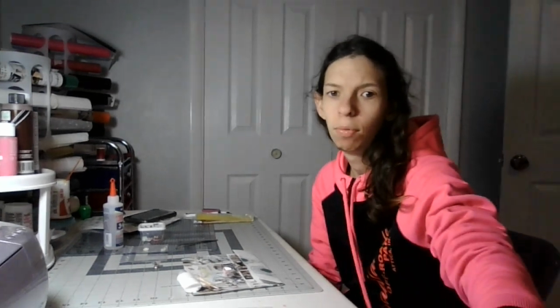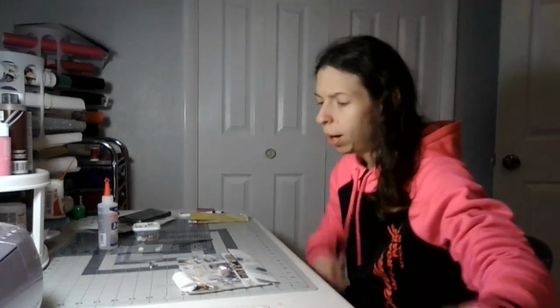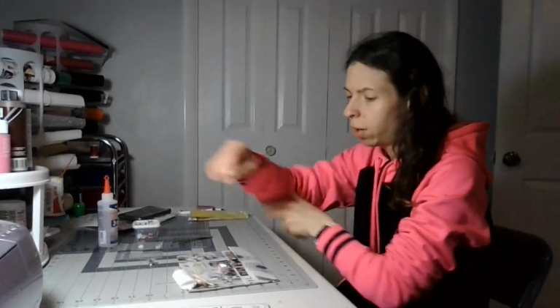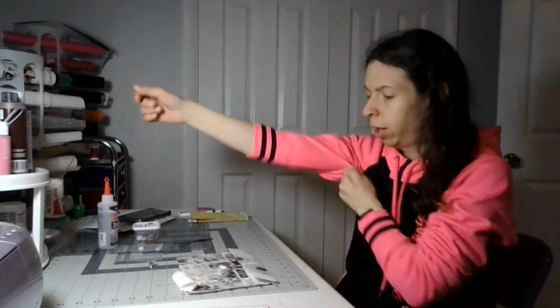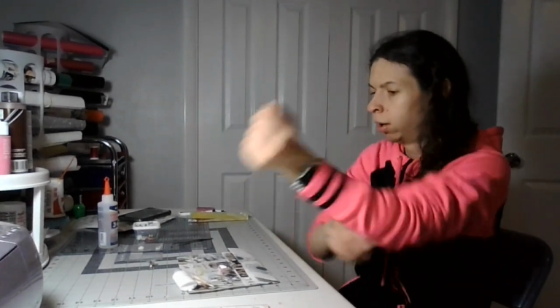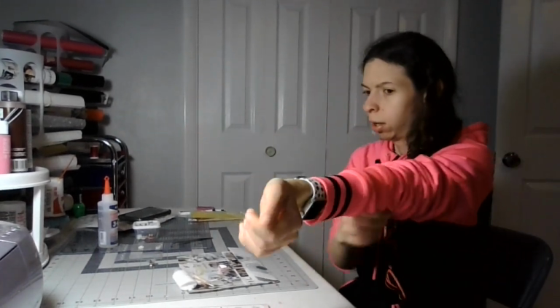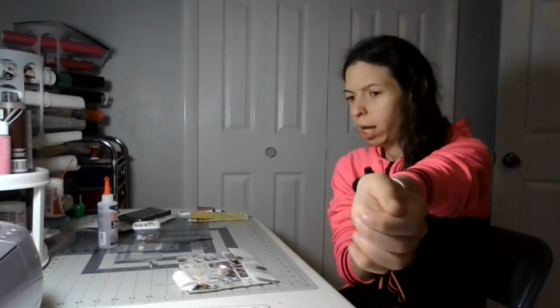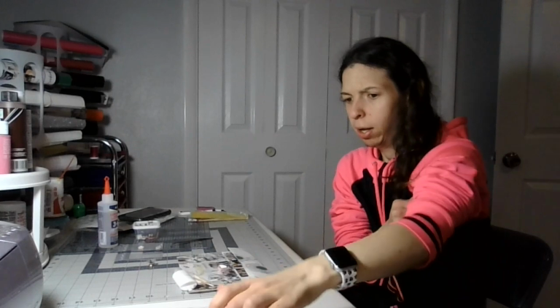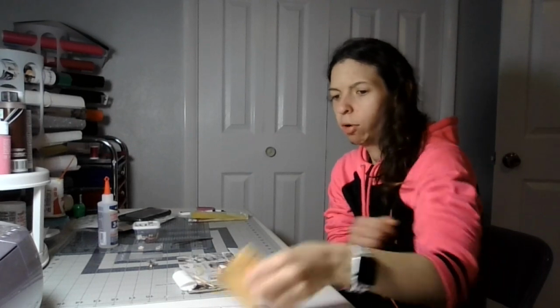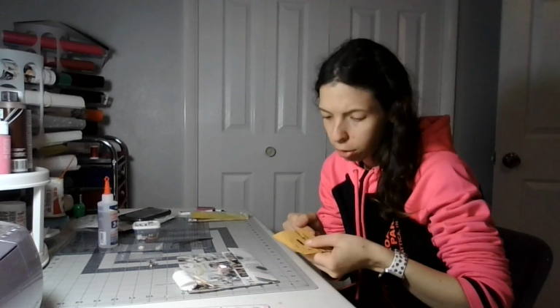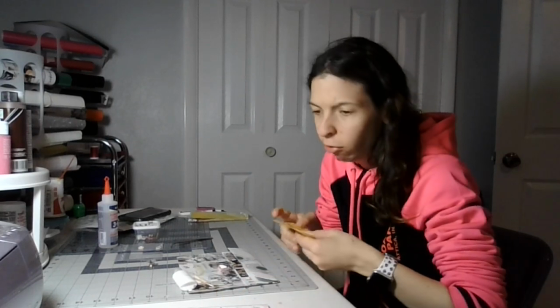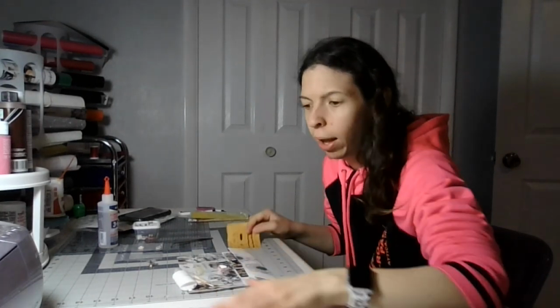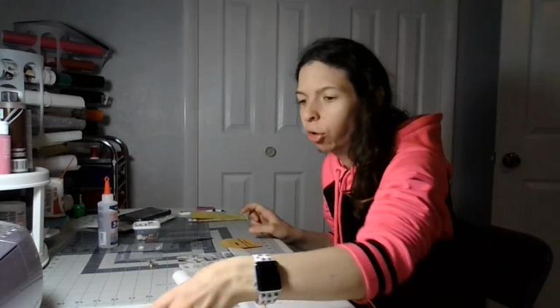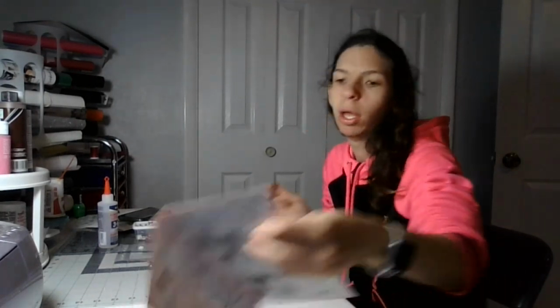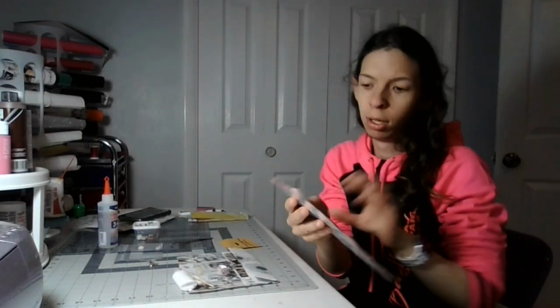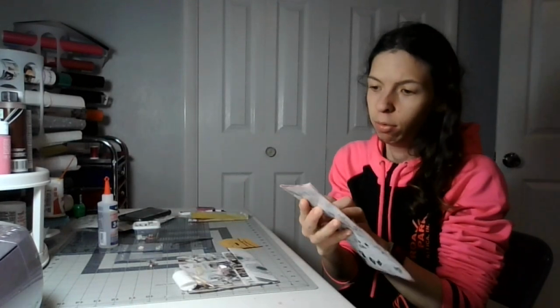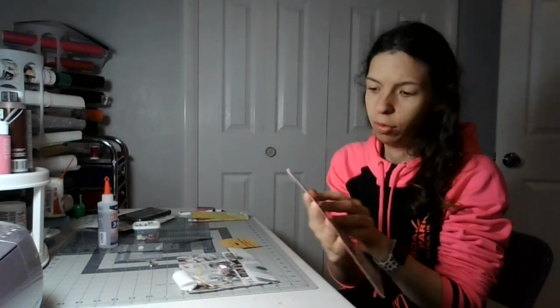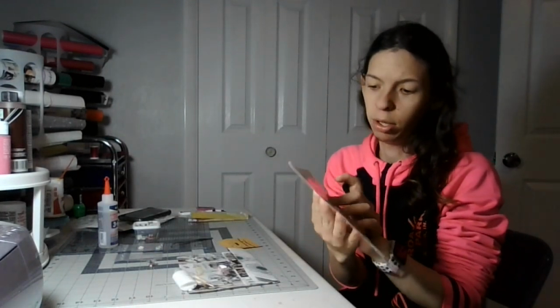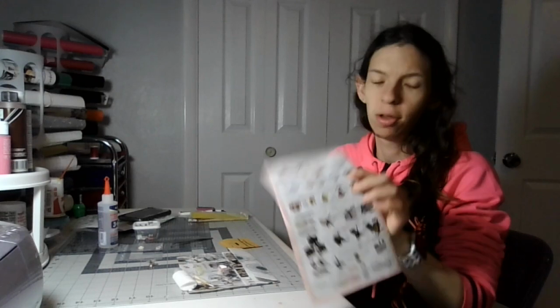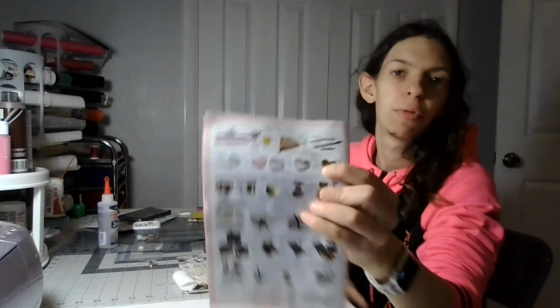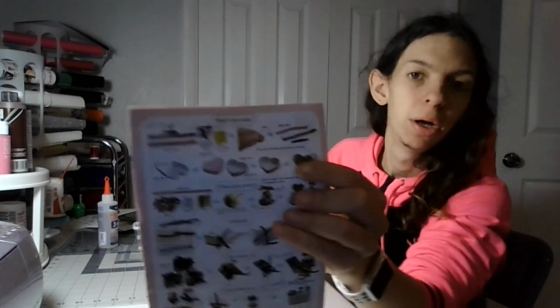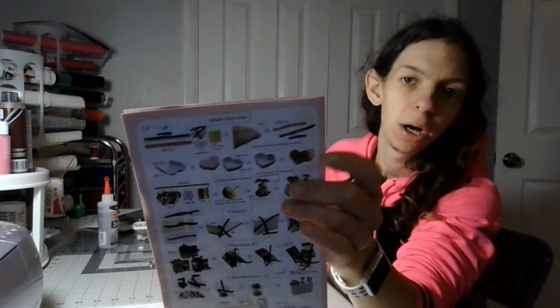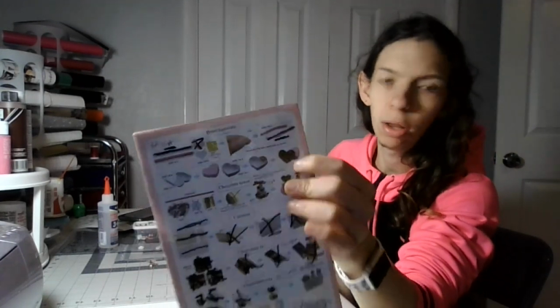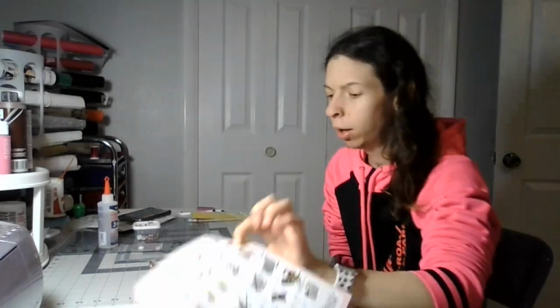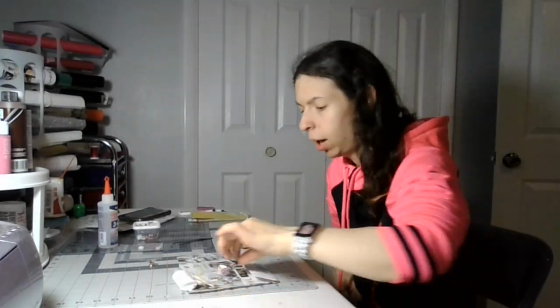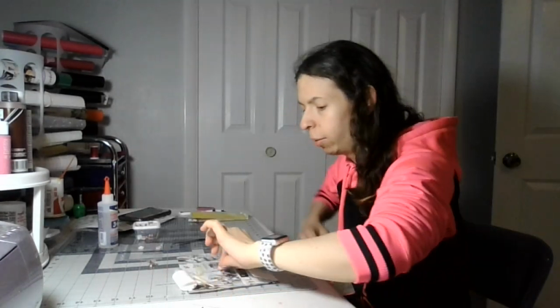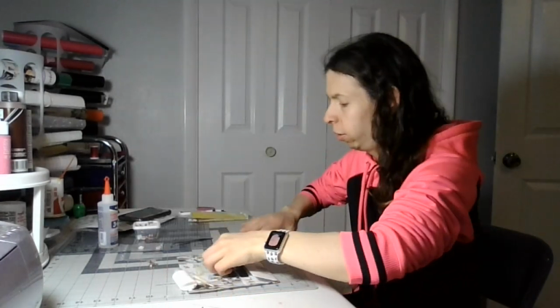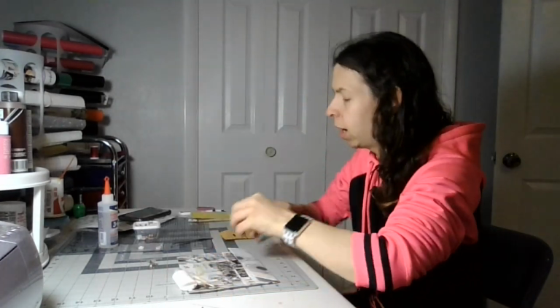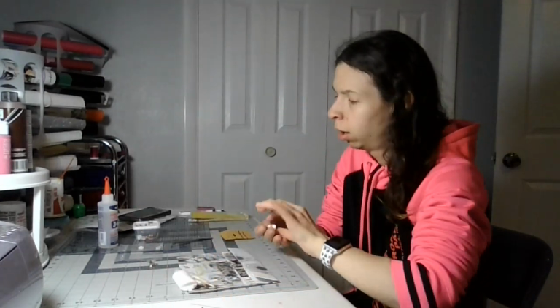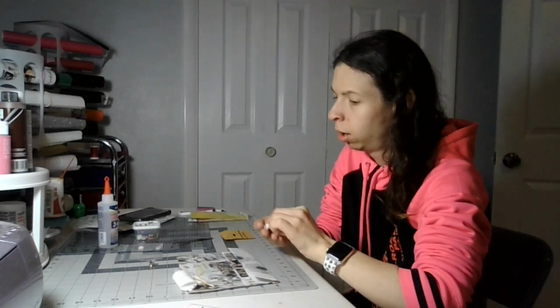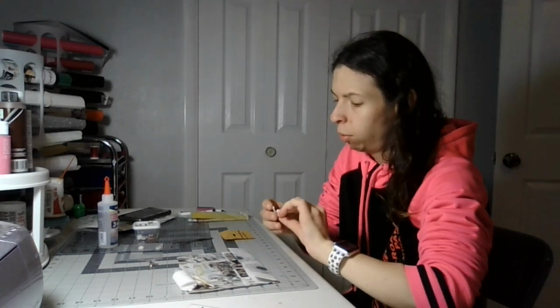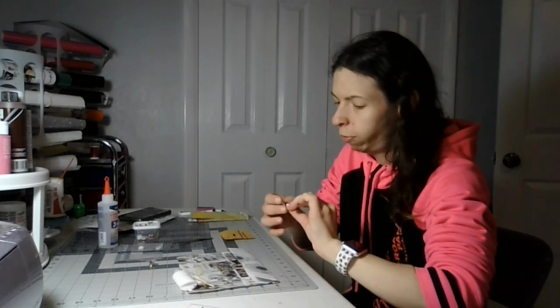Welcome back to my crafting channel. Today we are on part 12 of making the heart chocolate, which all the directions are right here for the heart chocolate. Today I'm going to glue down one more flap.